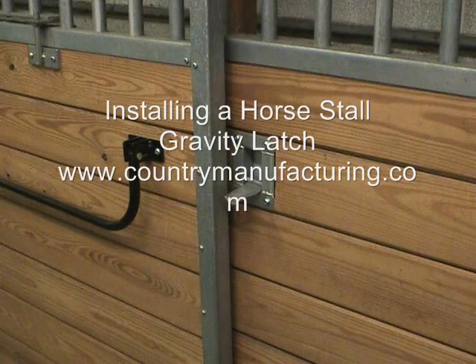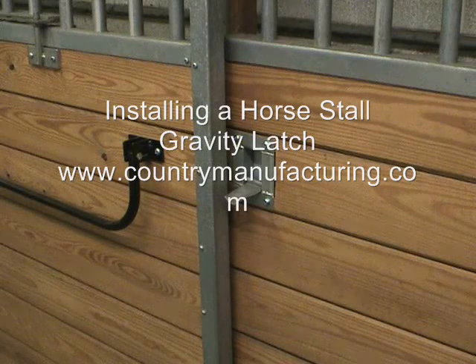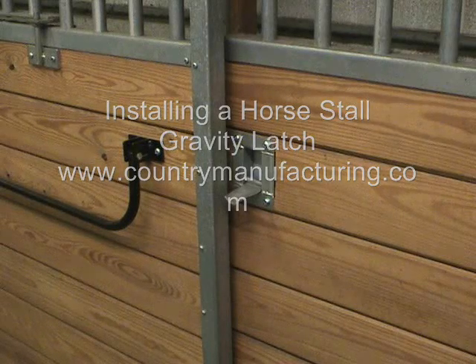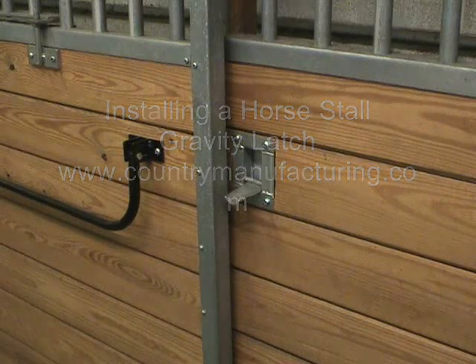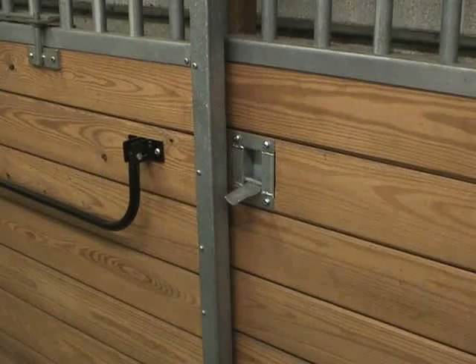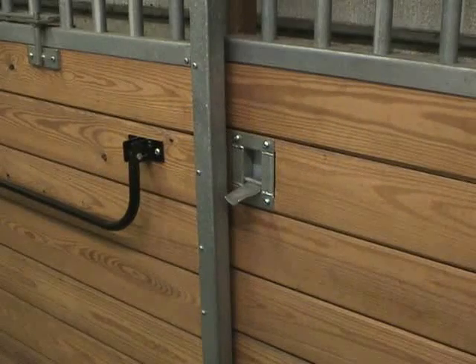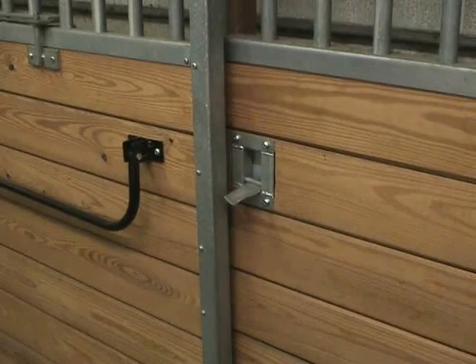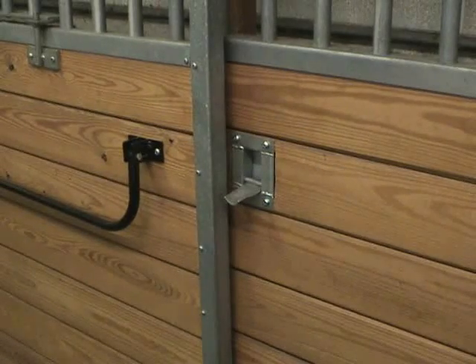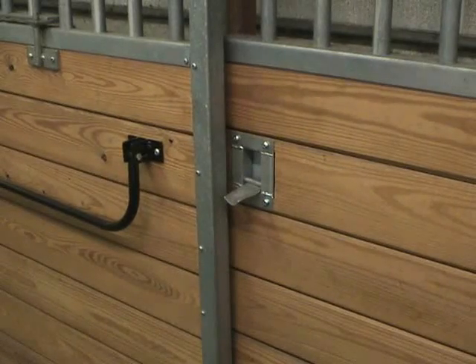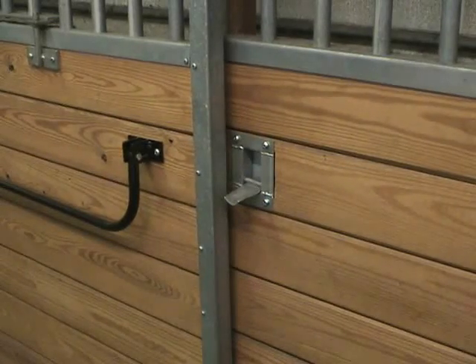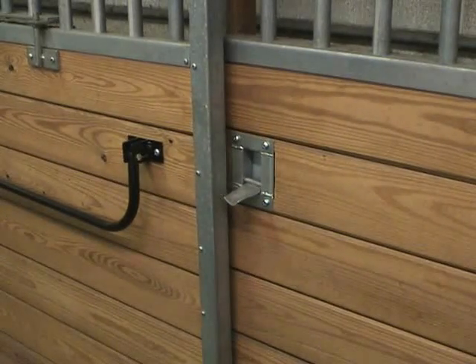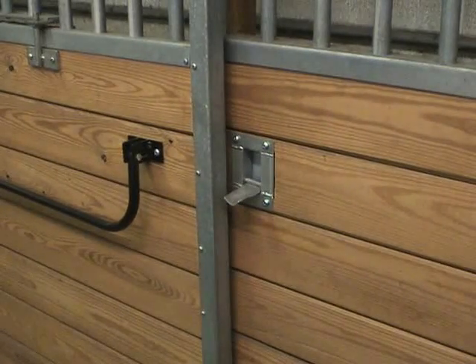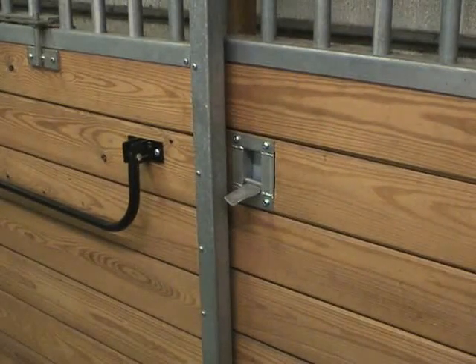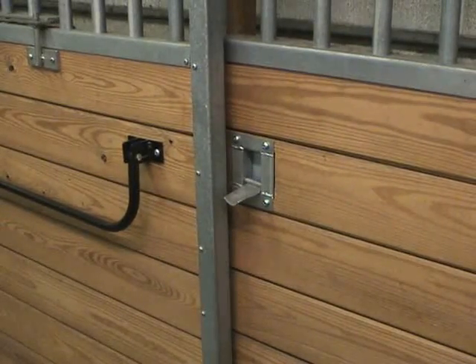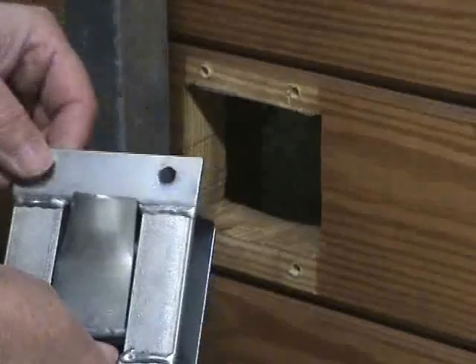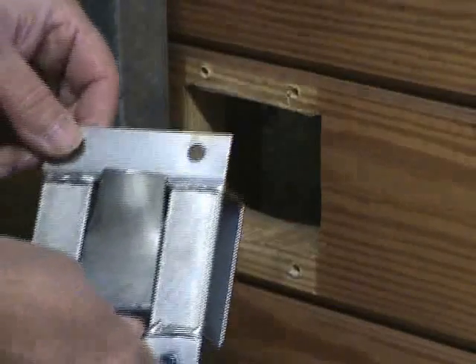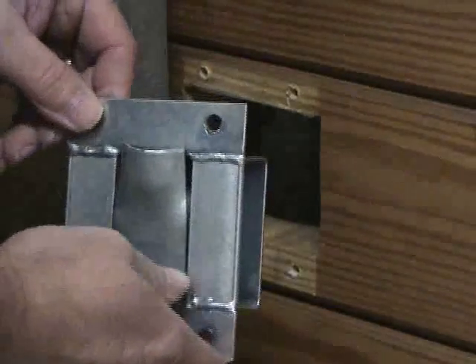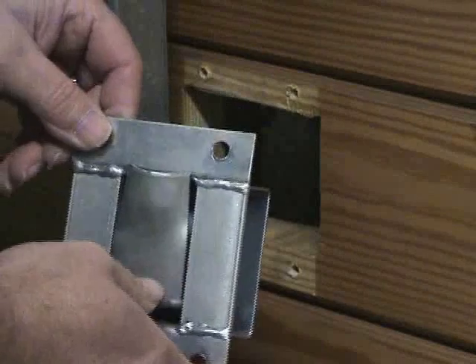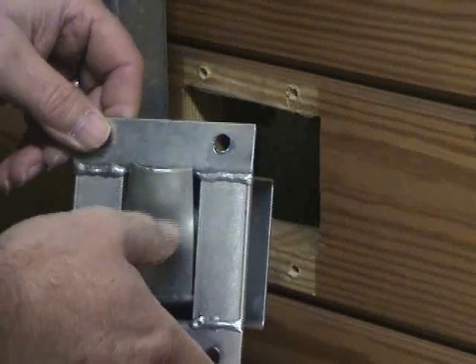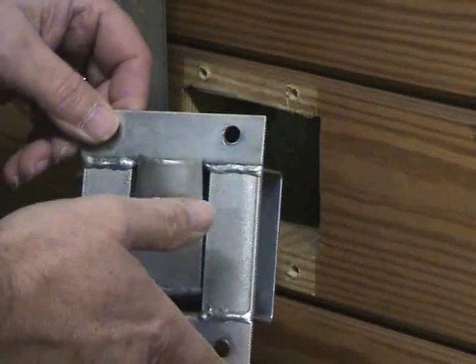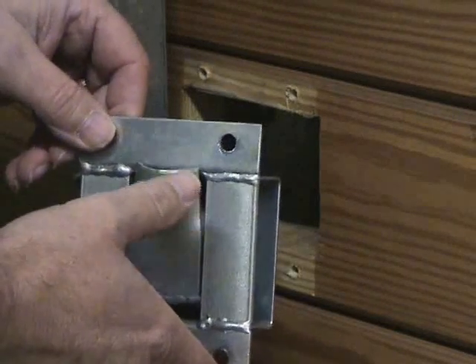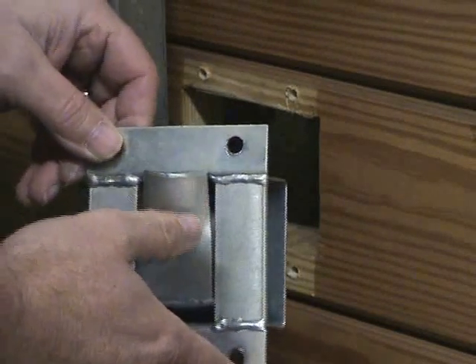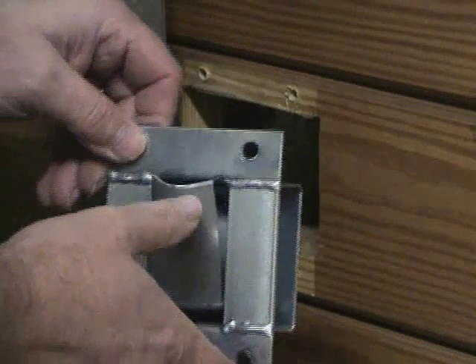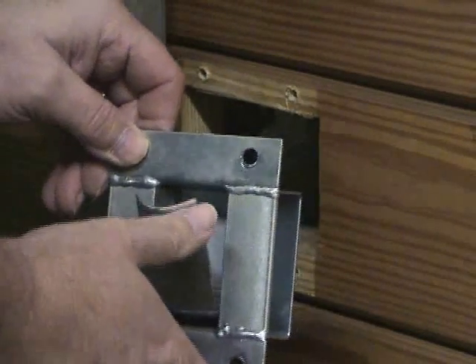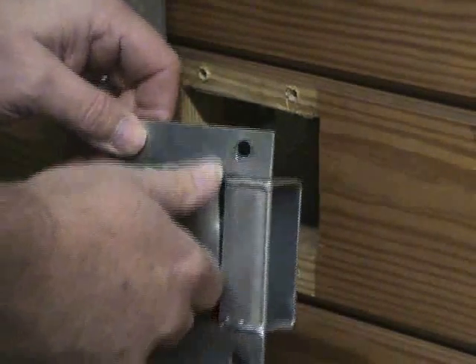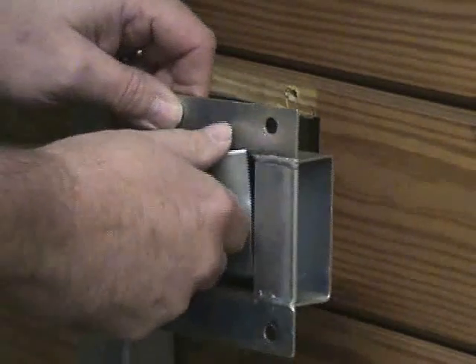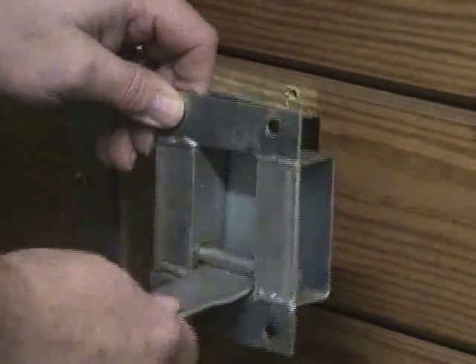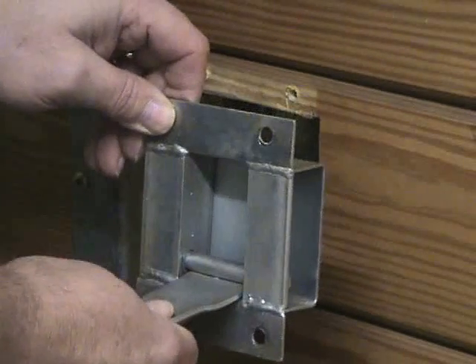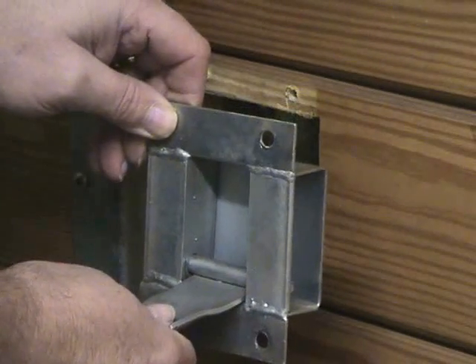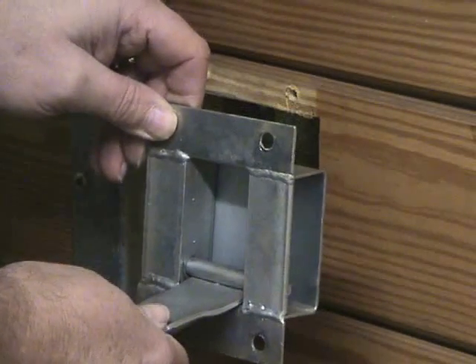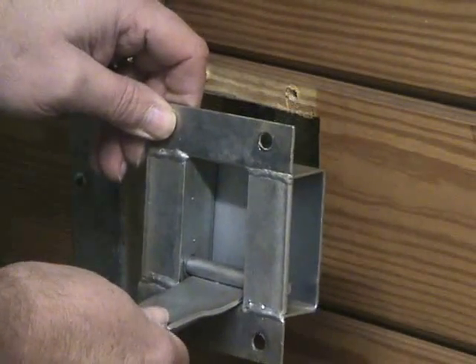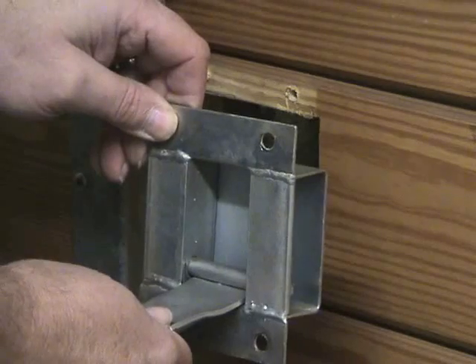Today we're going to be installing a horse stall gravity latch. This lever comes down and locks the door into place so the horse is unable to push the door open or slide the door back.